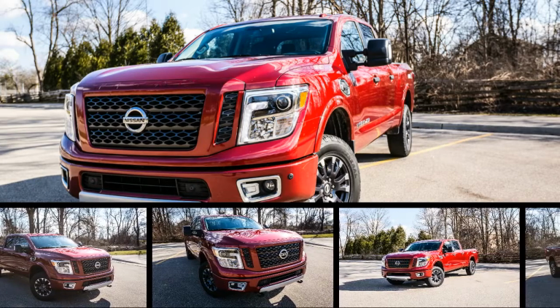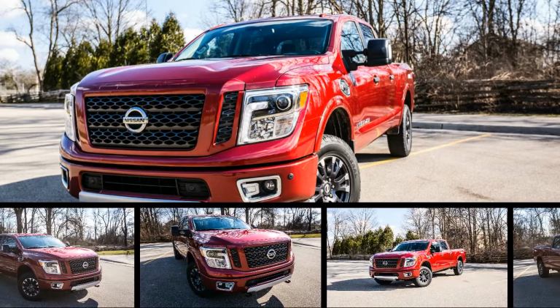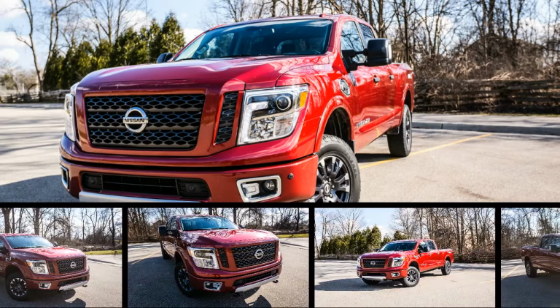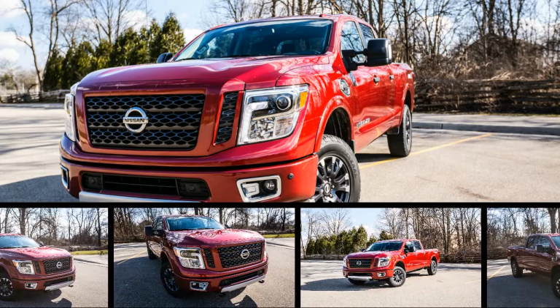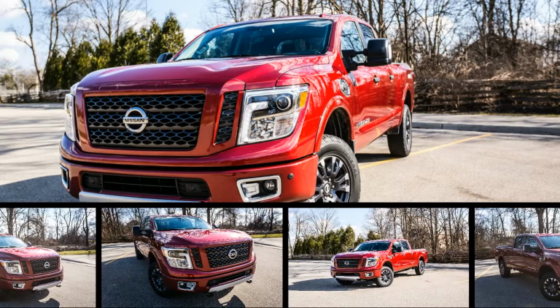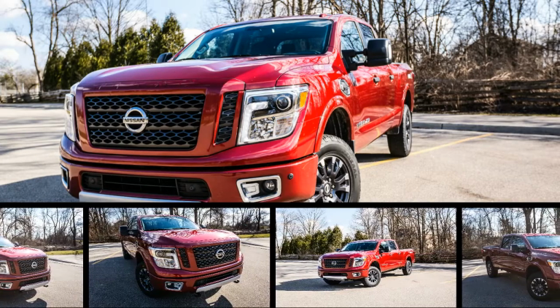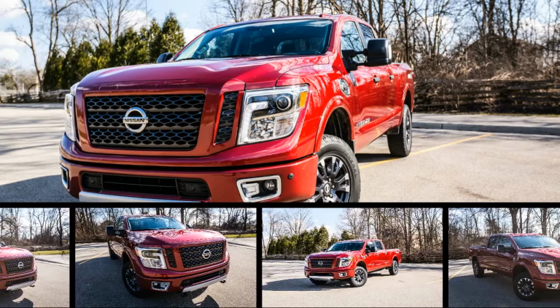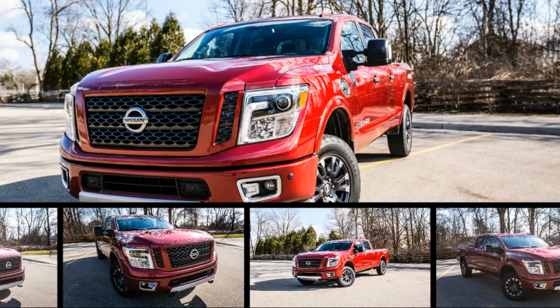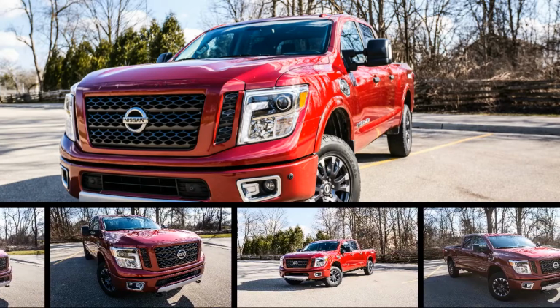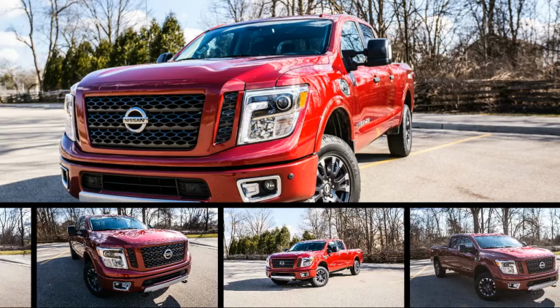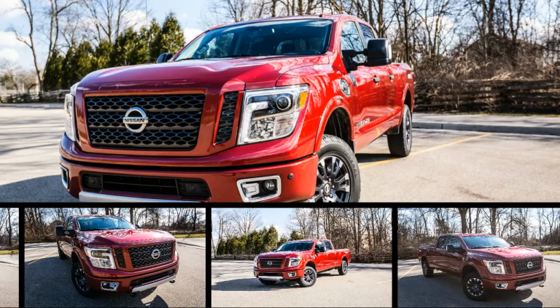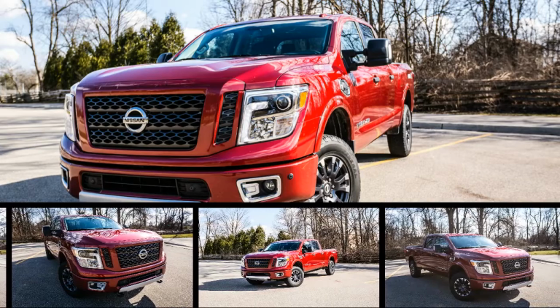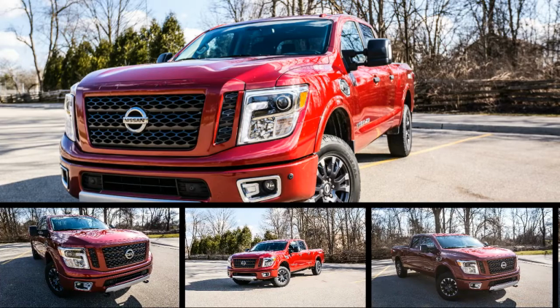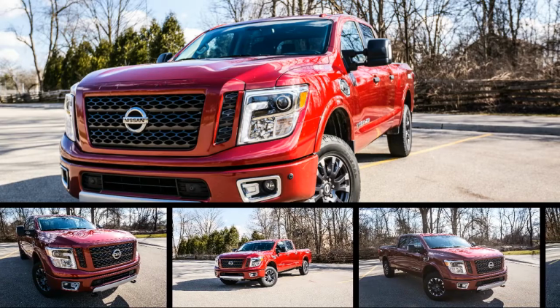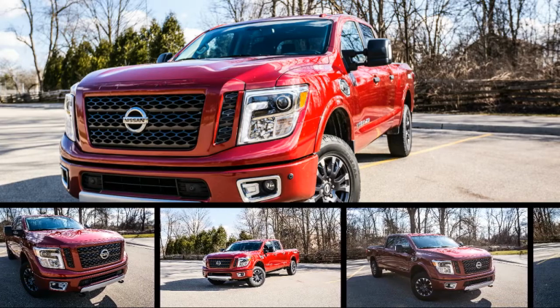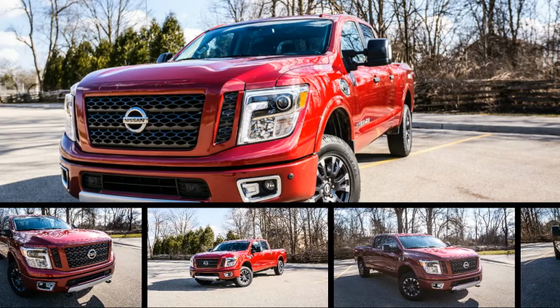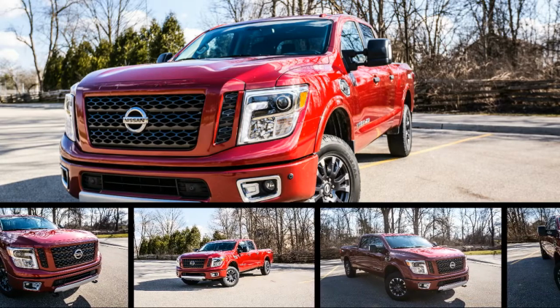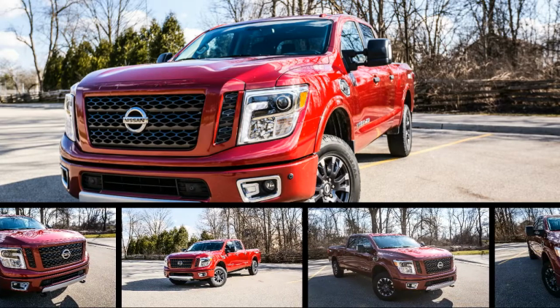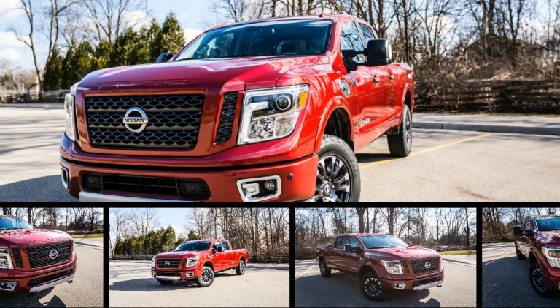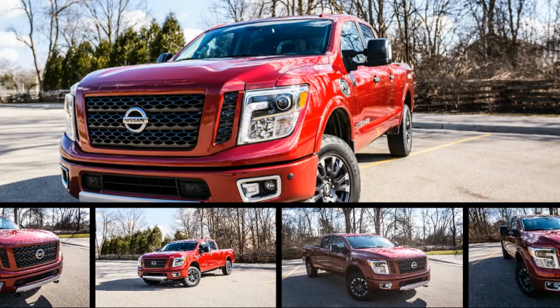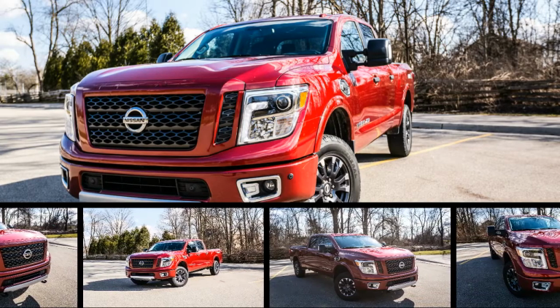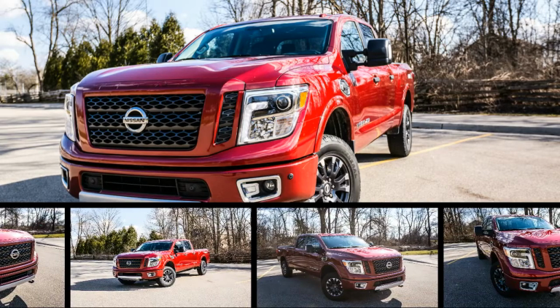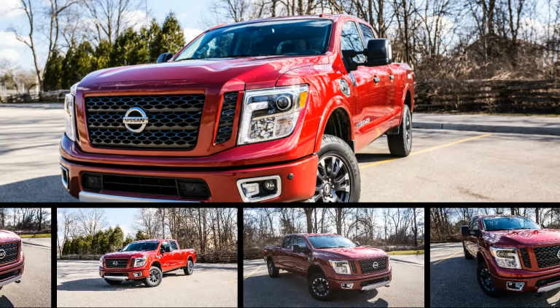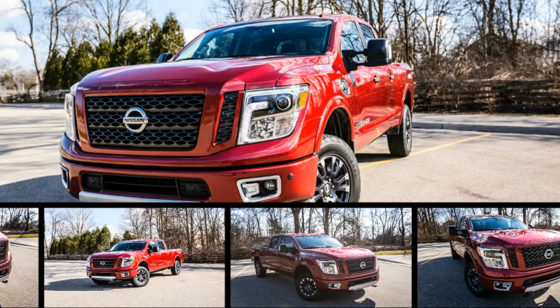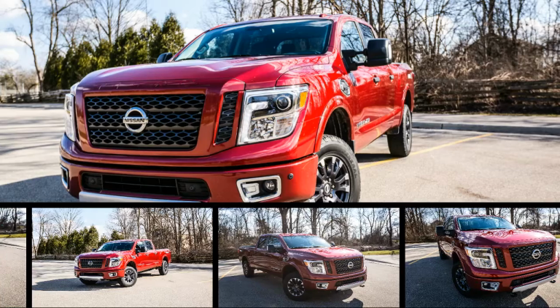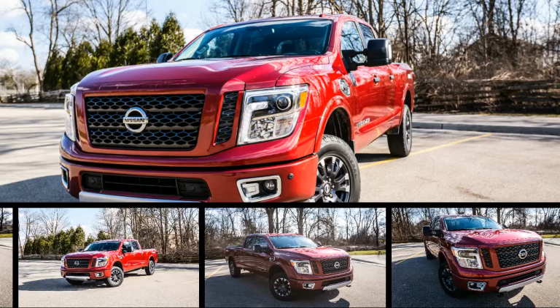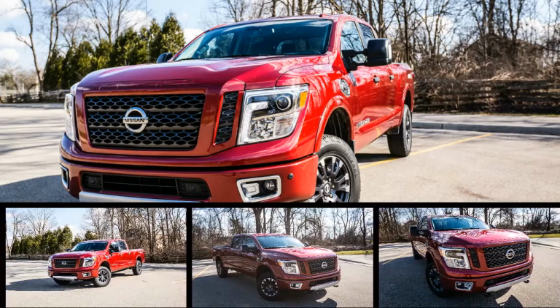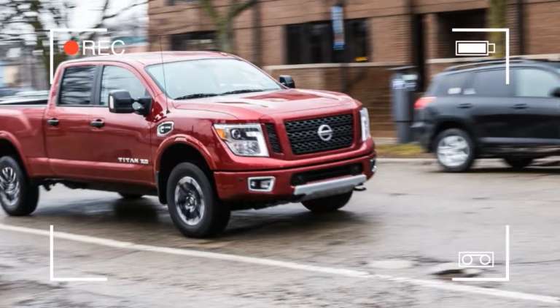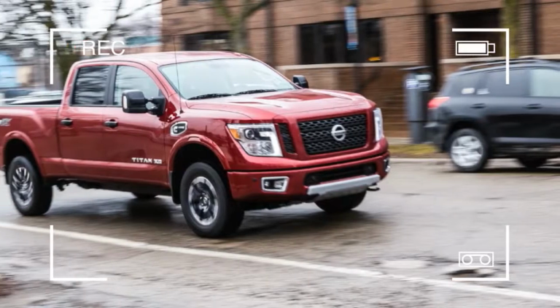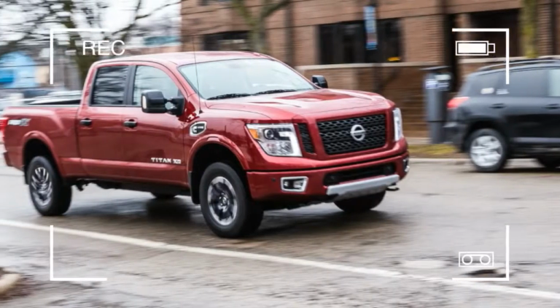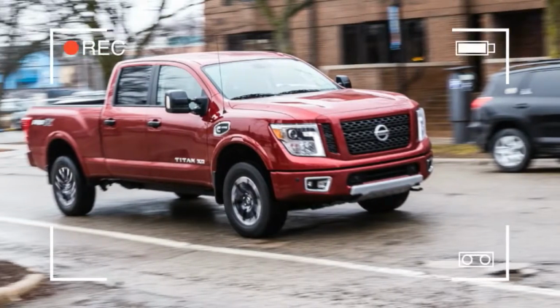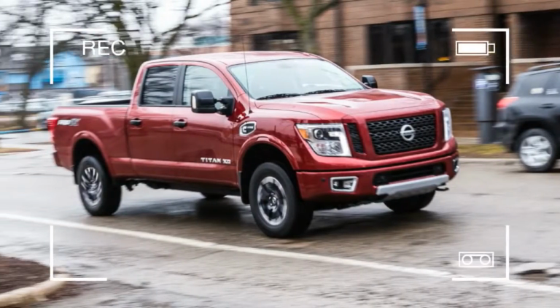There's the obligatory optional diesel powertrain and beefed-up chassis that are expected on HD rigs, but XDs can barely tow more than light duty trucks, and they don't ride as well.